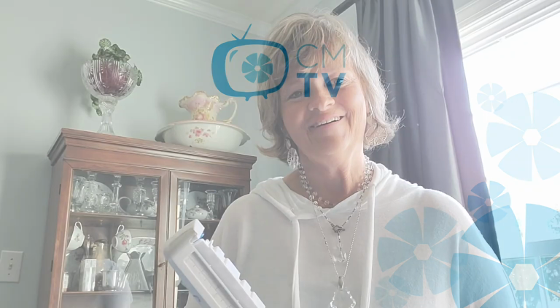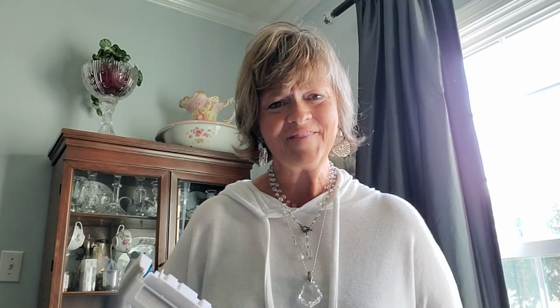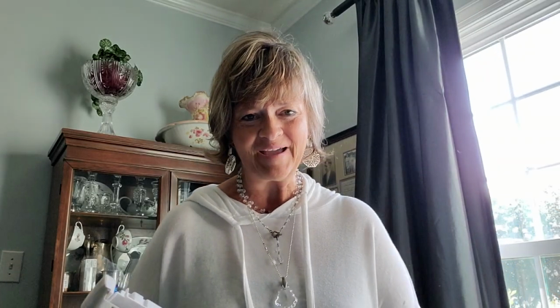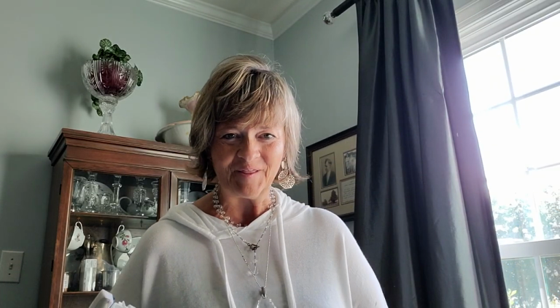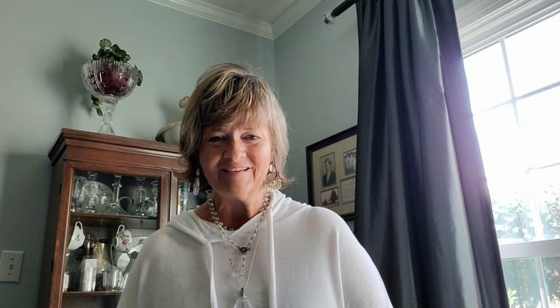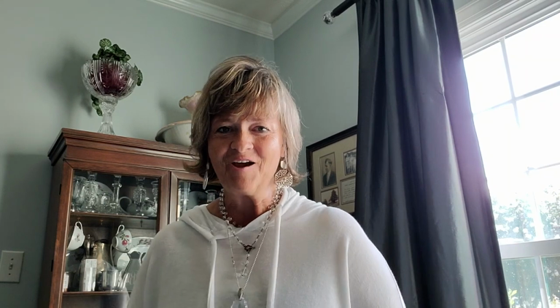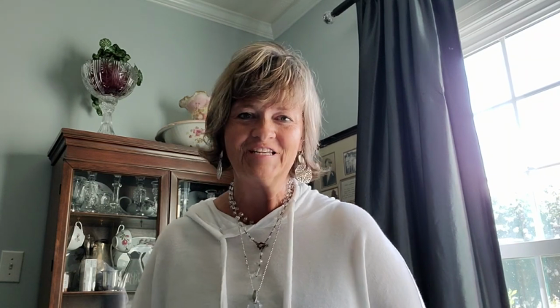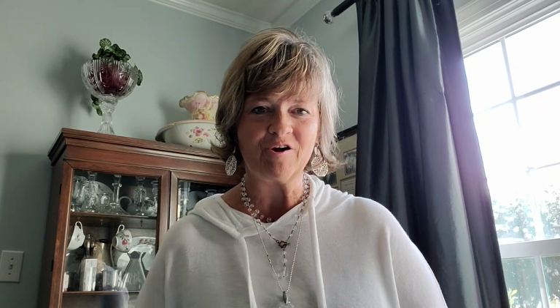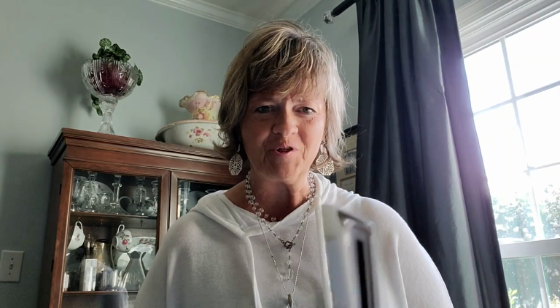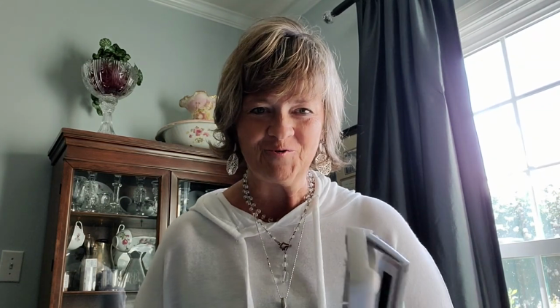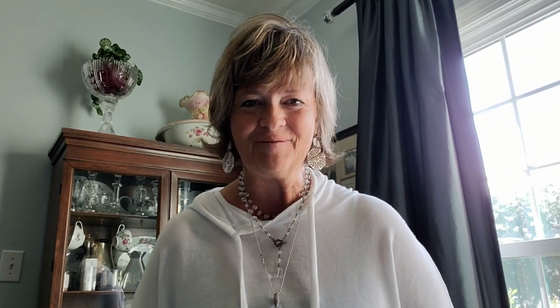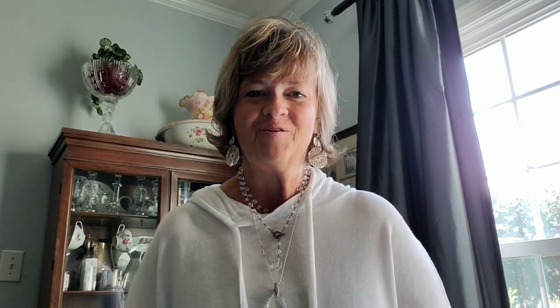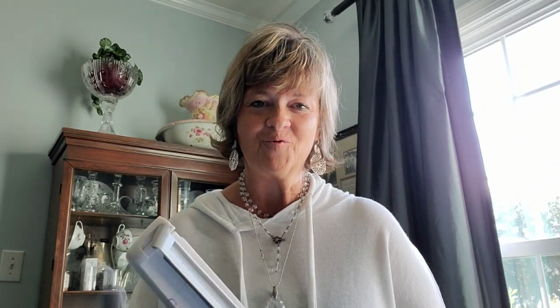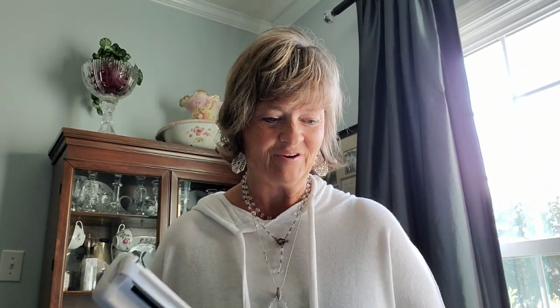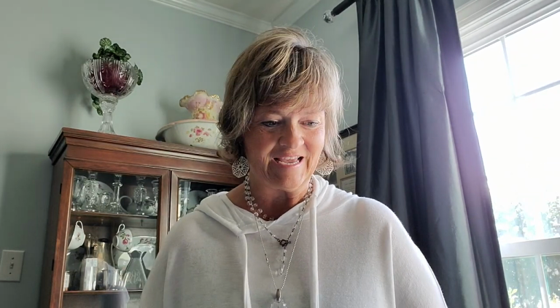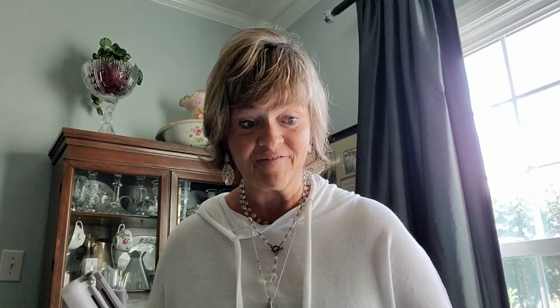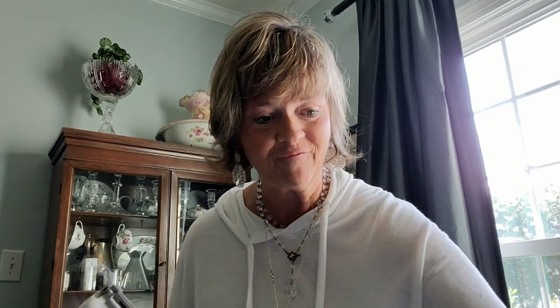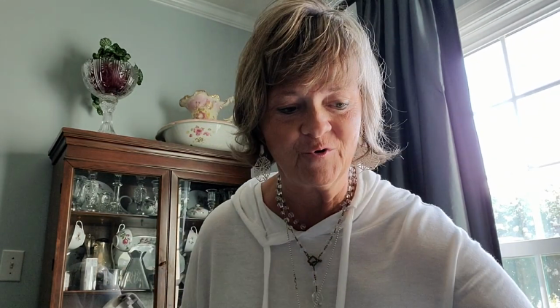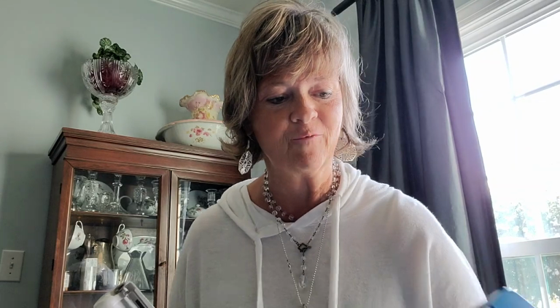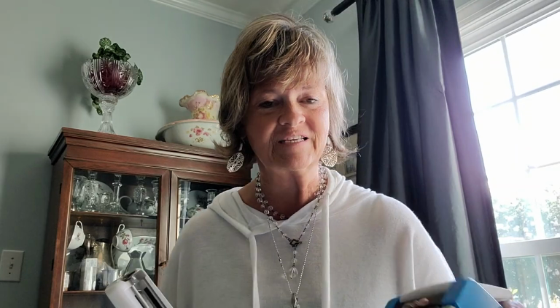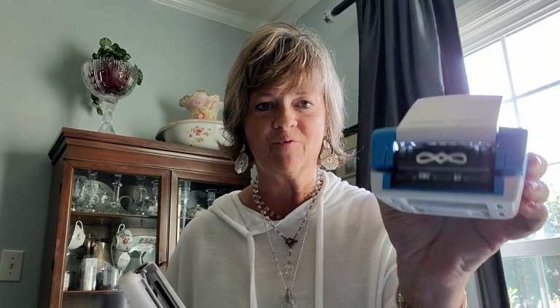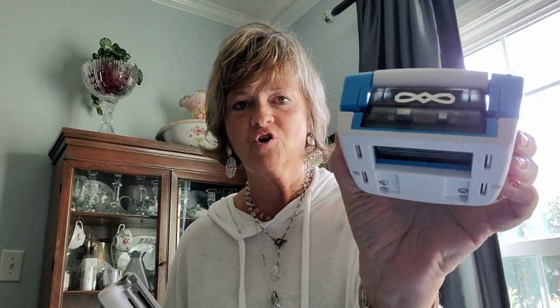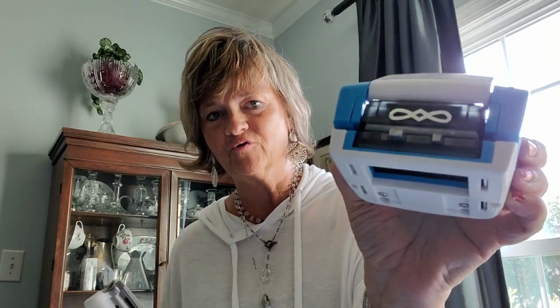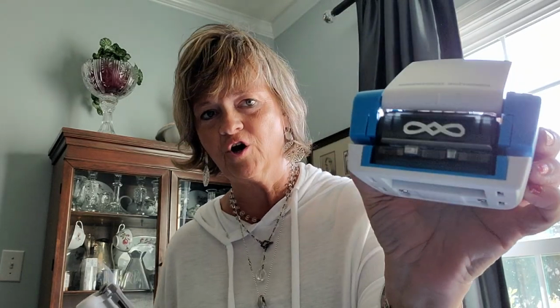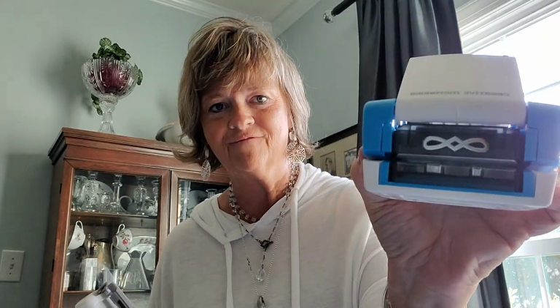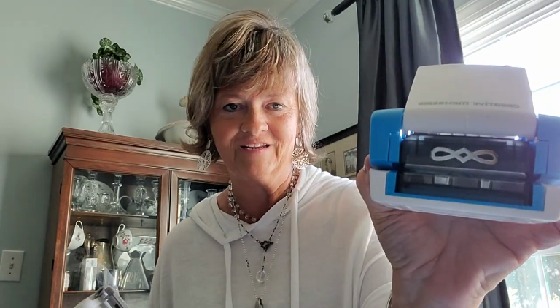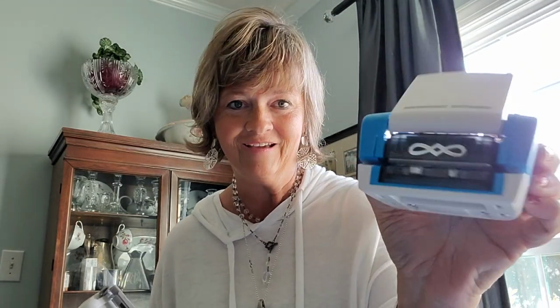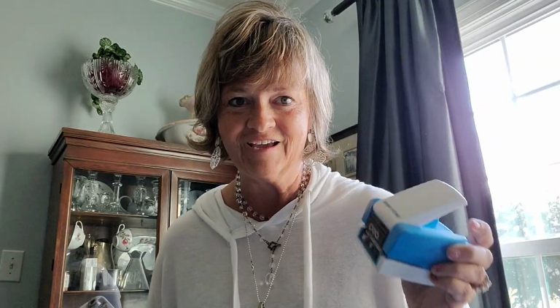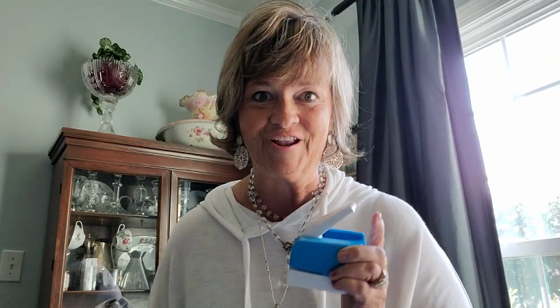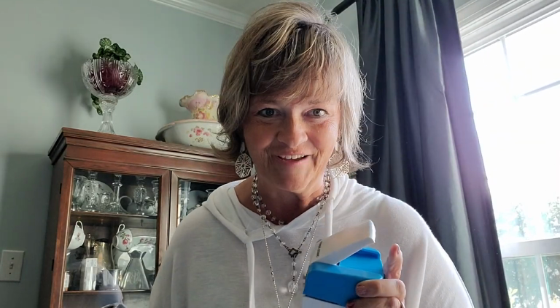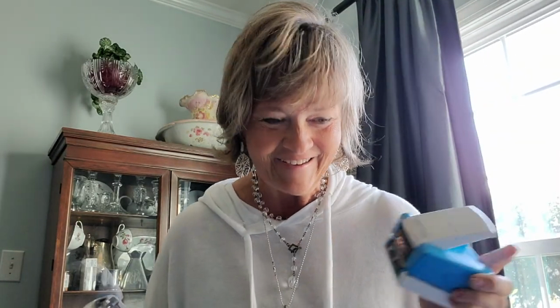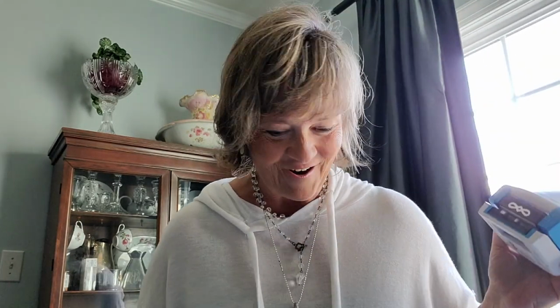Hi there, Becky Belote! I wanted to share a really cool tip with the Border Maker today. It's my favorite tool, and we just came out with a new cartridge called Infinity, and you're going to love it.